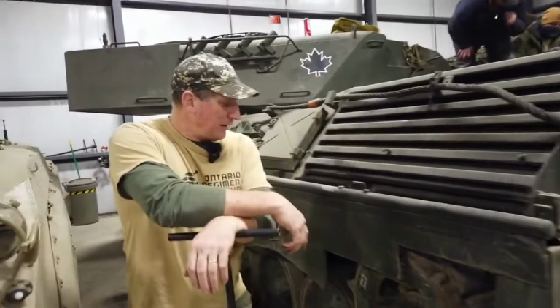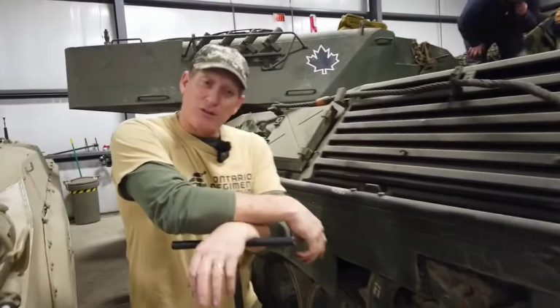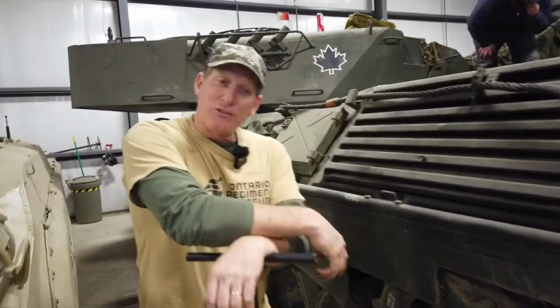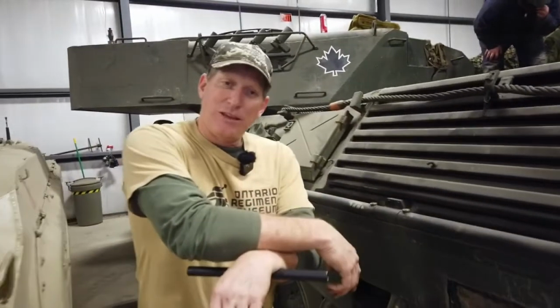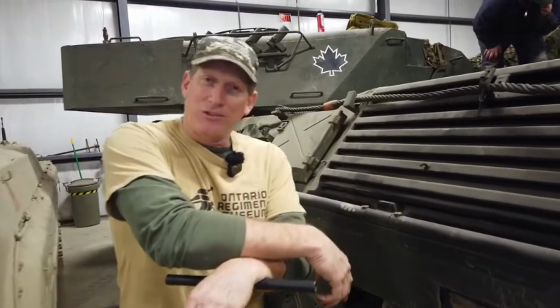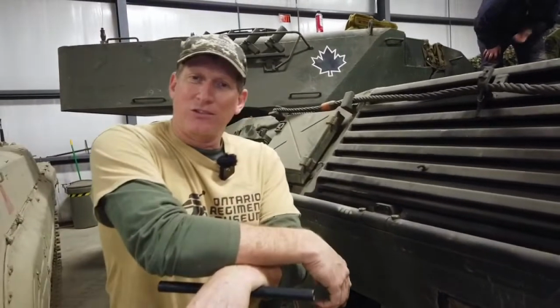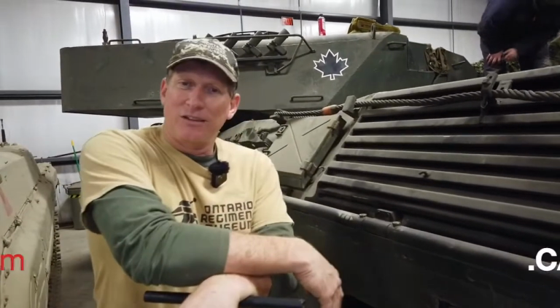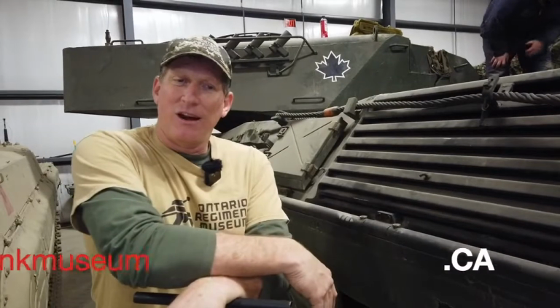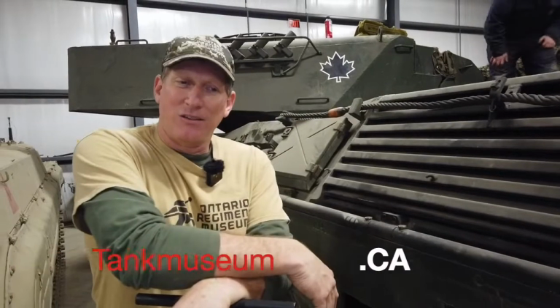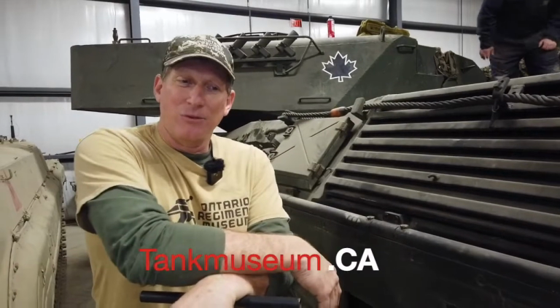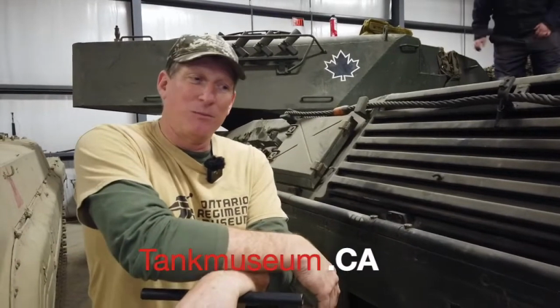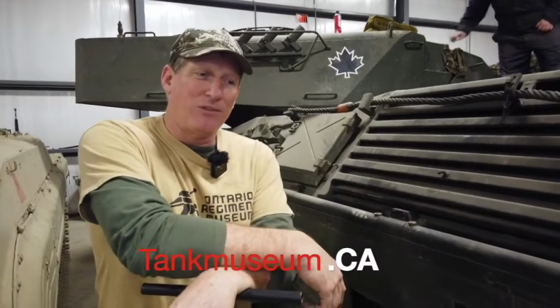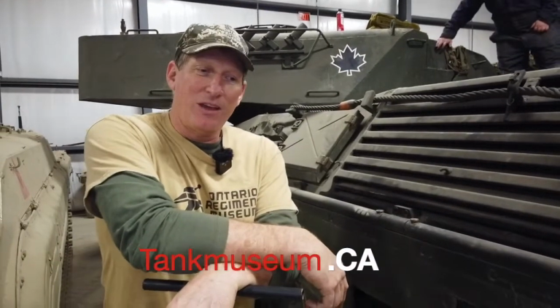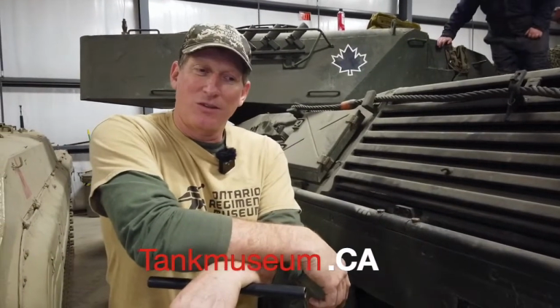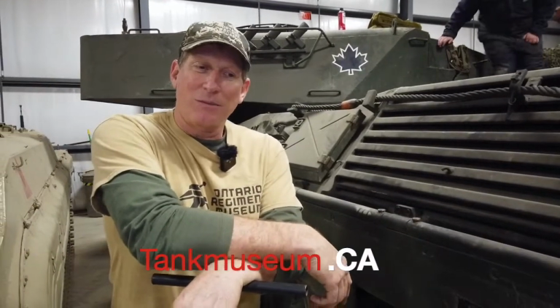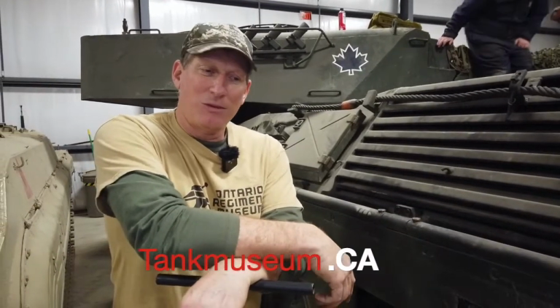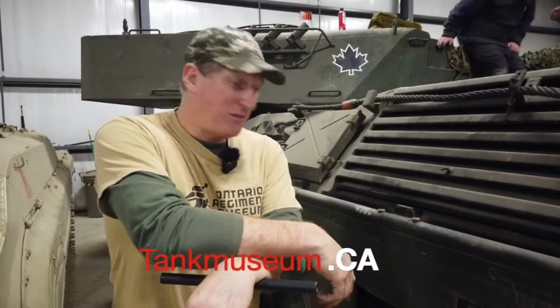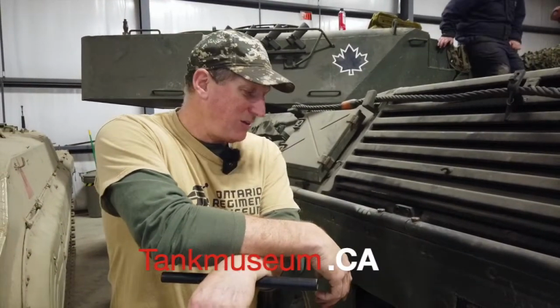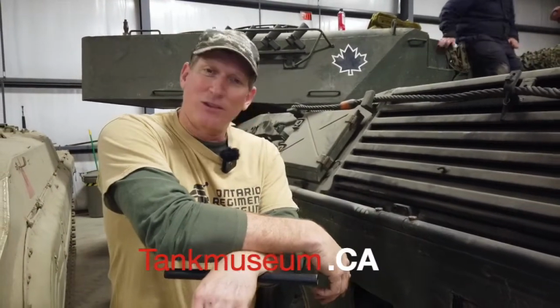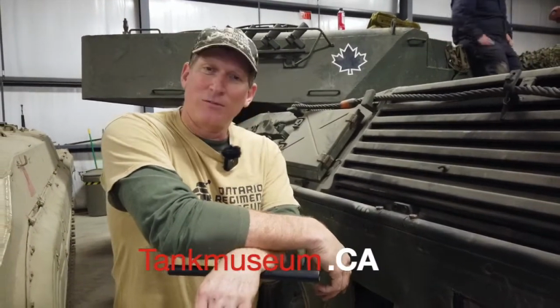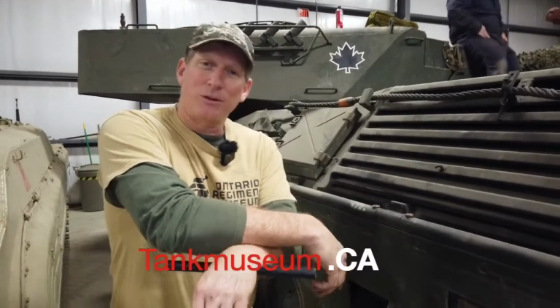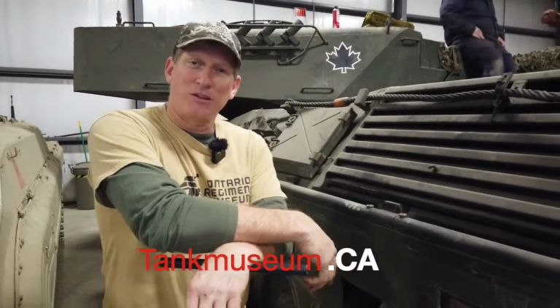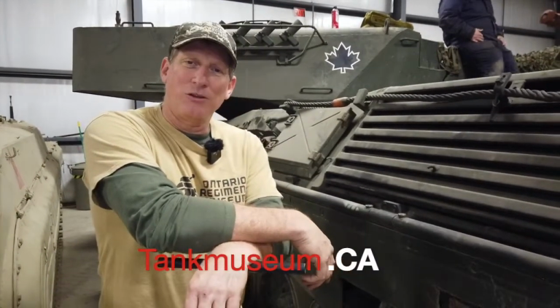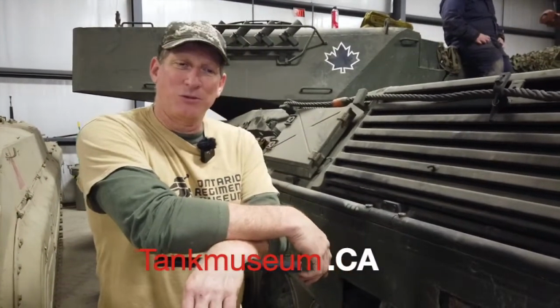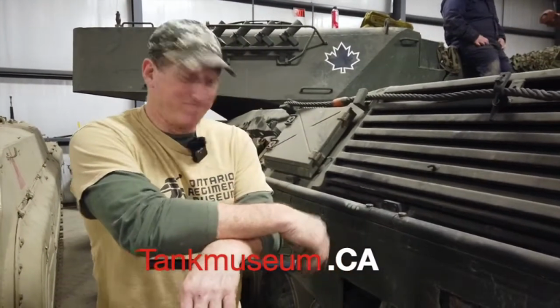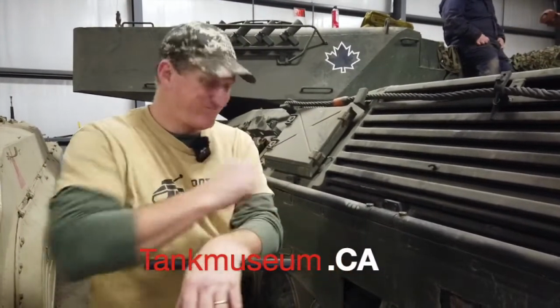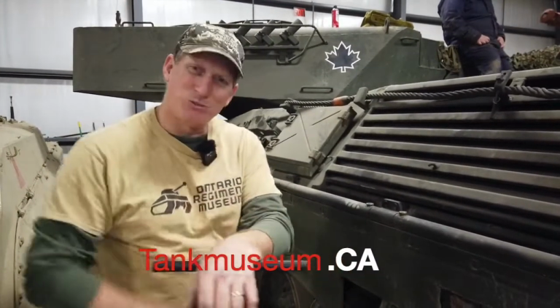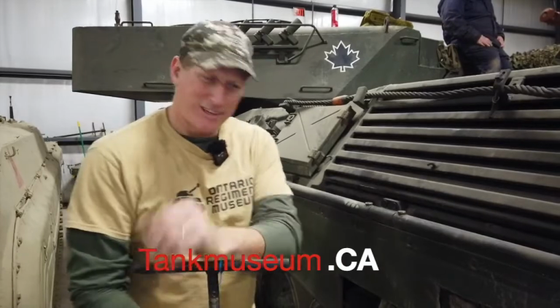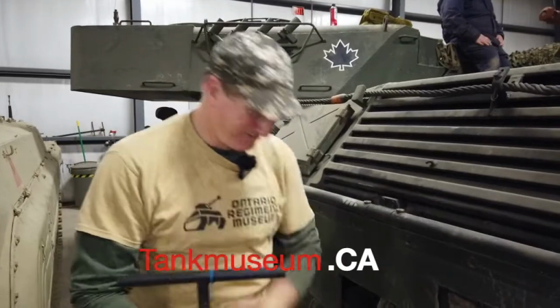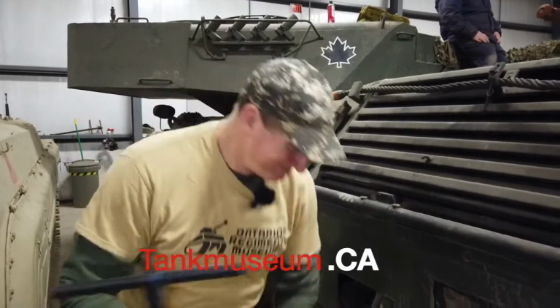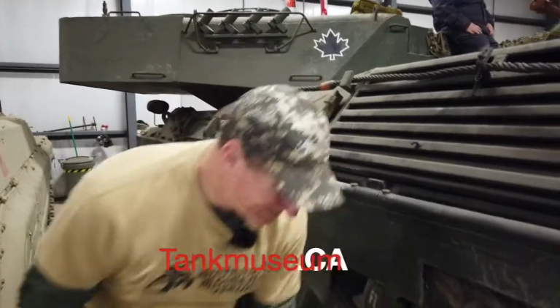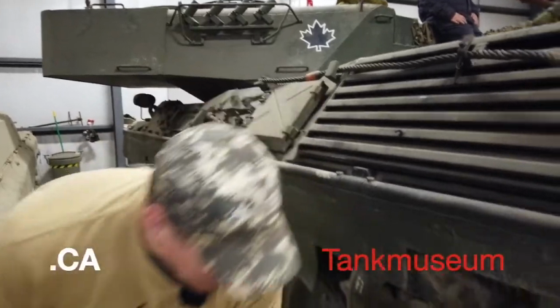If you're interested, keep visiting us at ontarmuseum.ca or tankmuseum.ca, or see us on Facebook at the Ontario Regiment Museum. We'll see you again. Bye-bye.